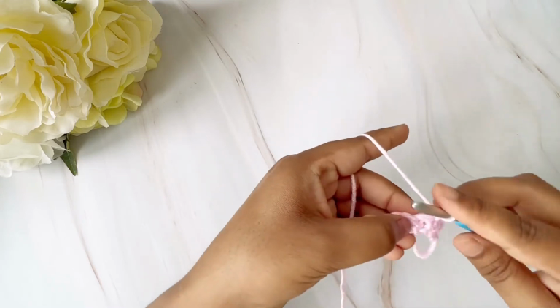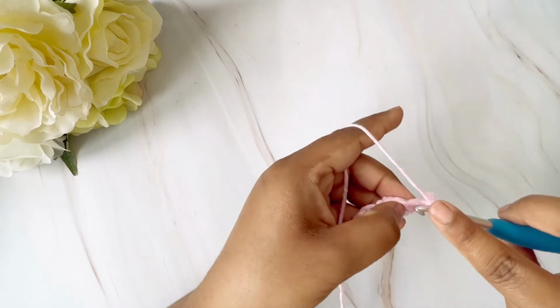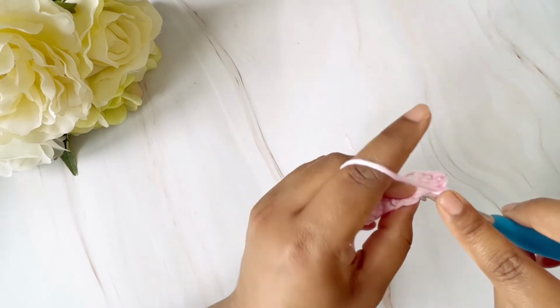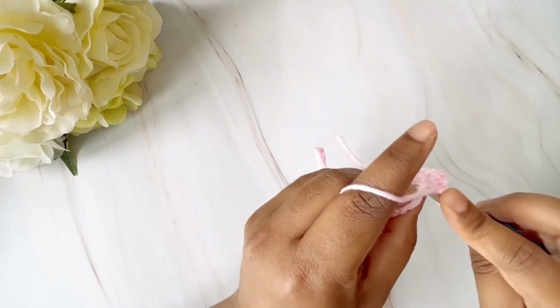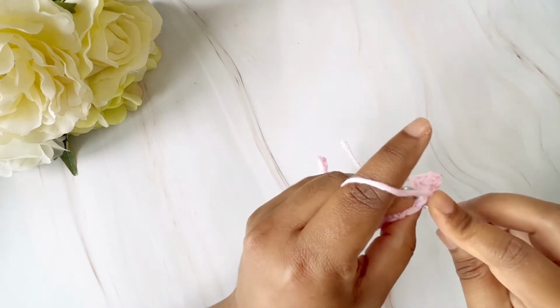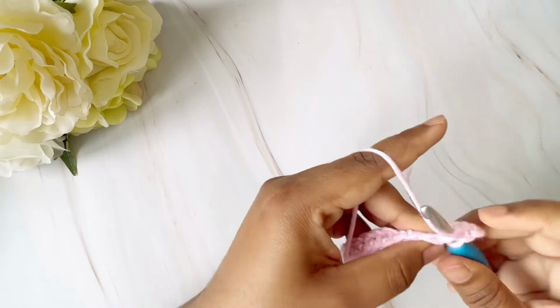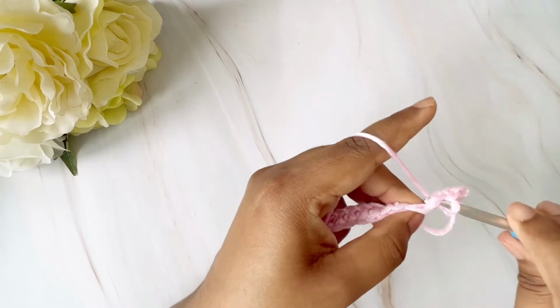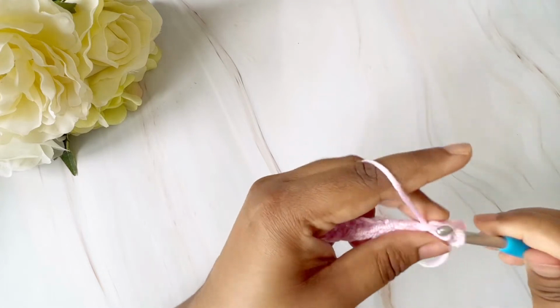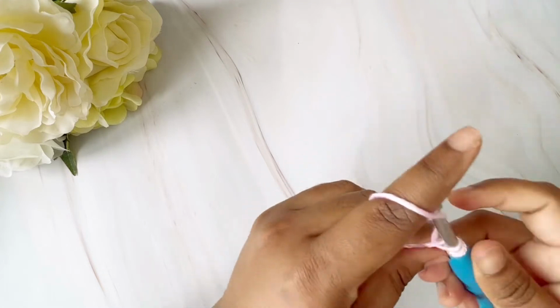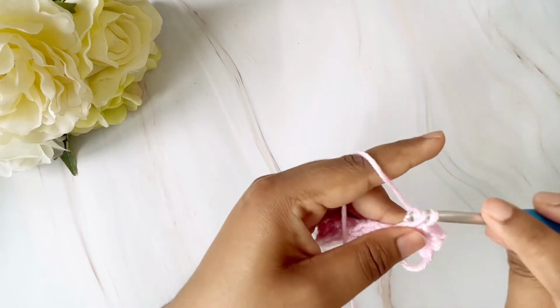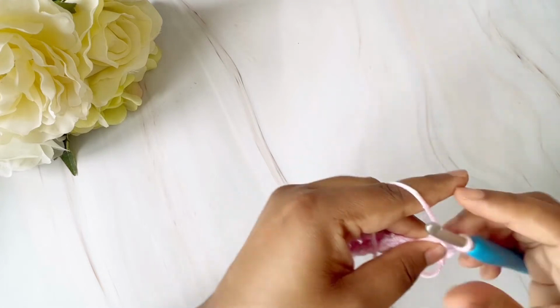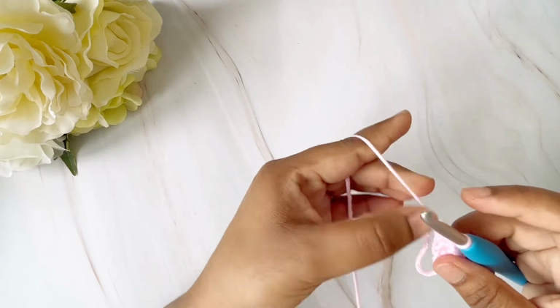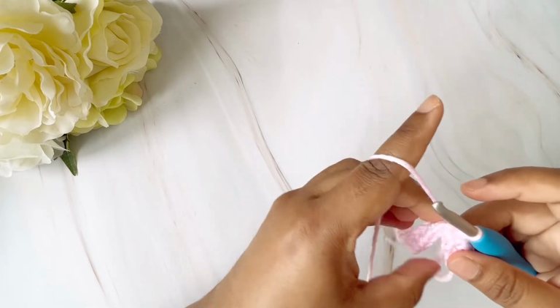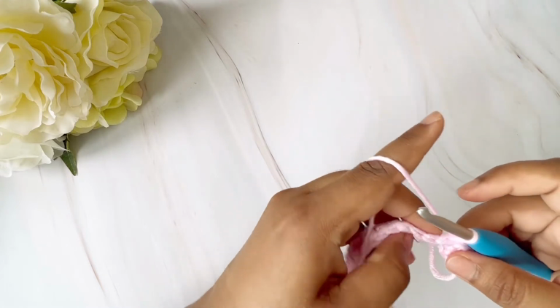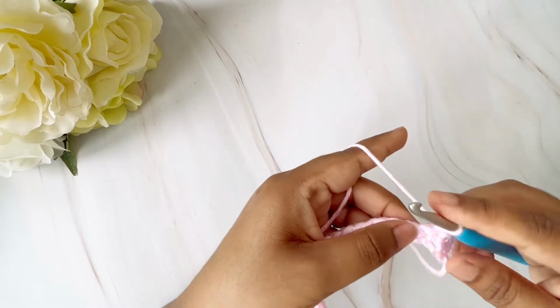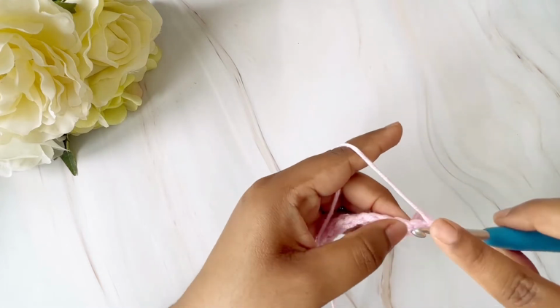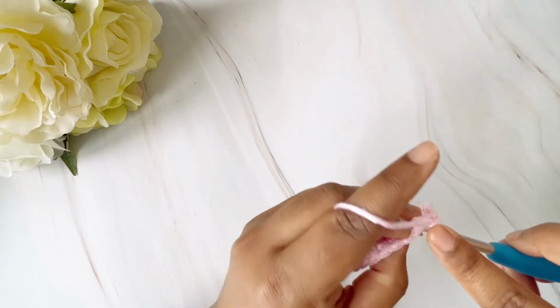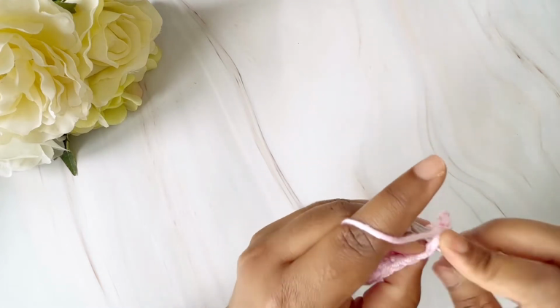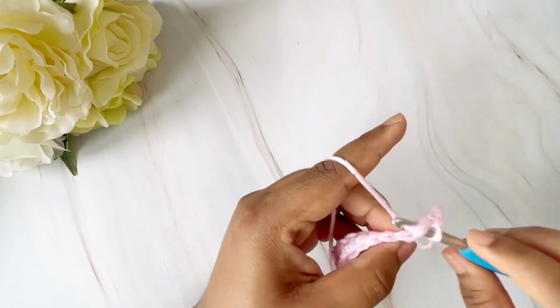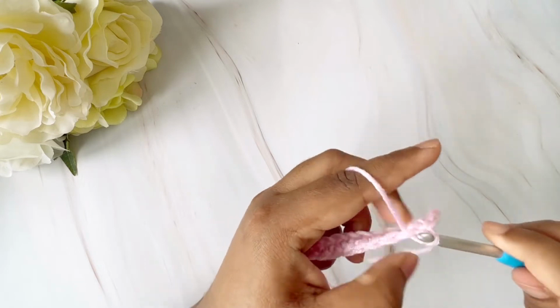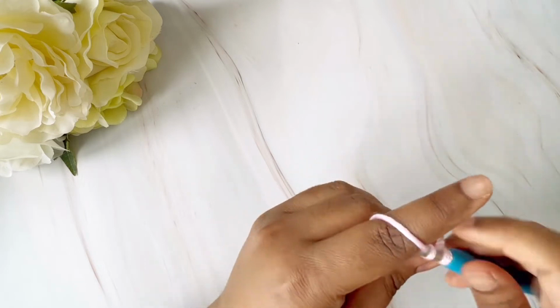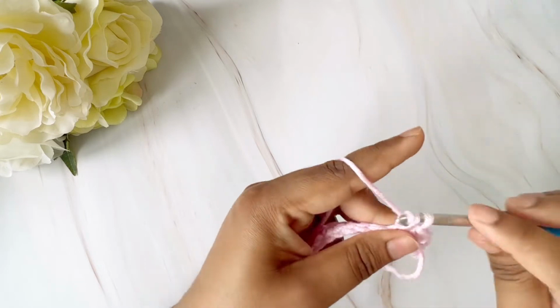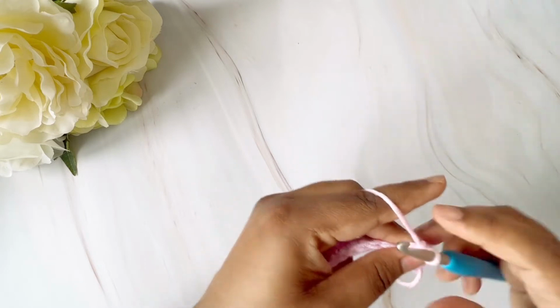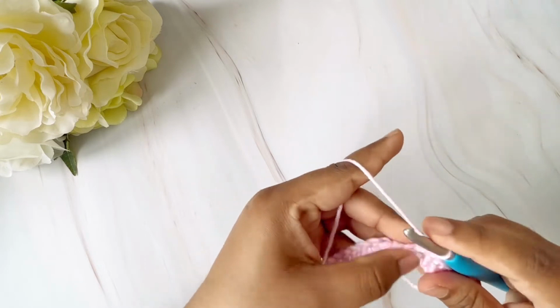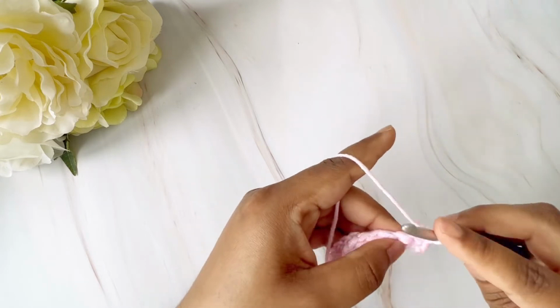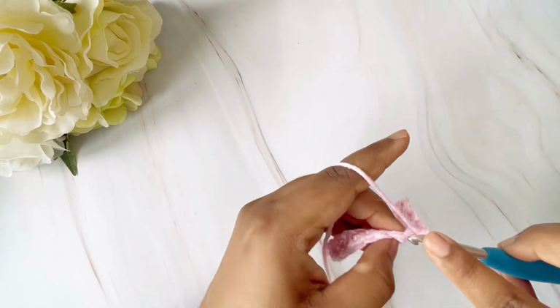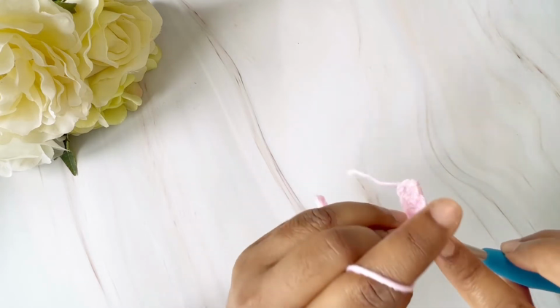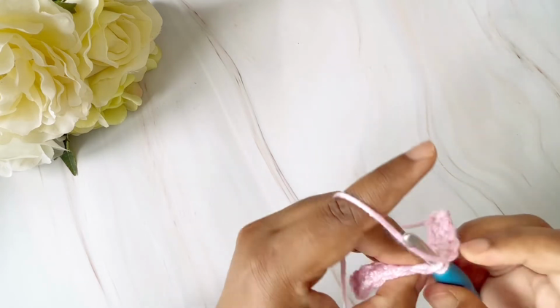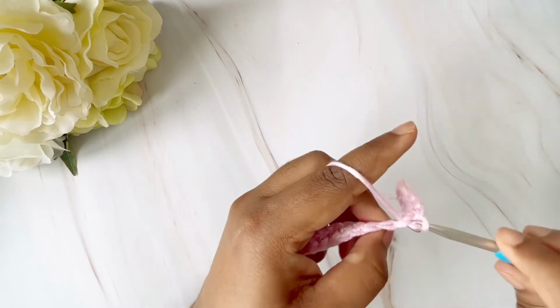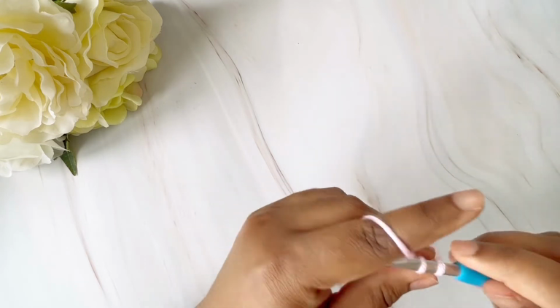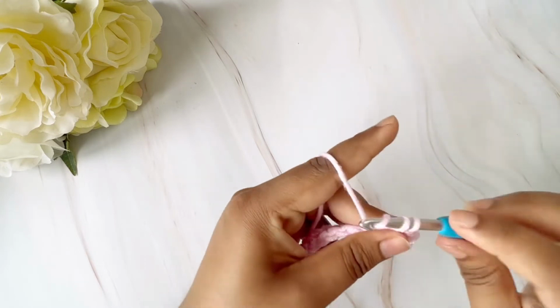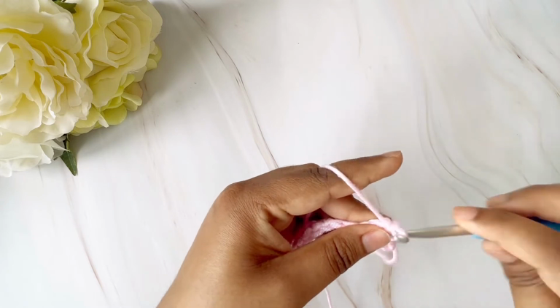We will be doing two rows of single crochet and then we will be starting our V-stitch. So I'm just going to continue doing single crochet till I reach the end of the row.